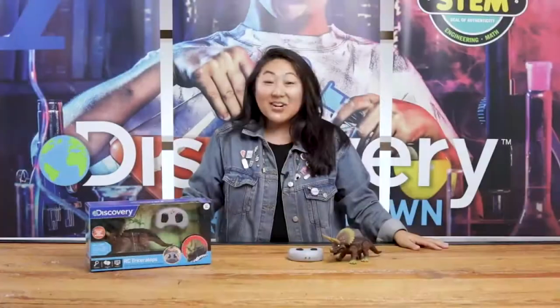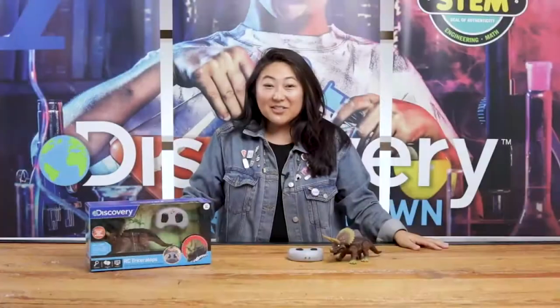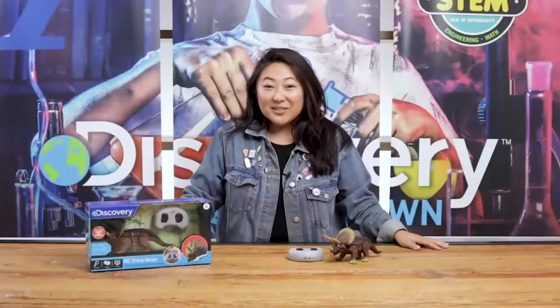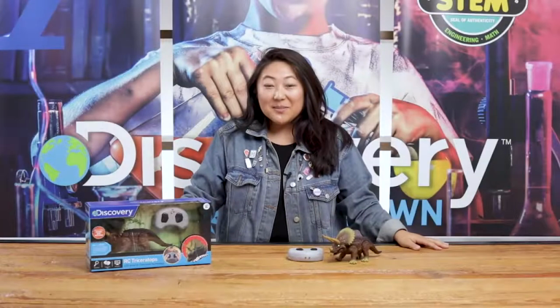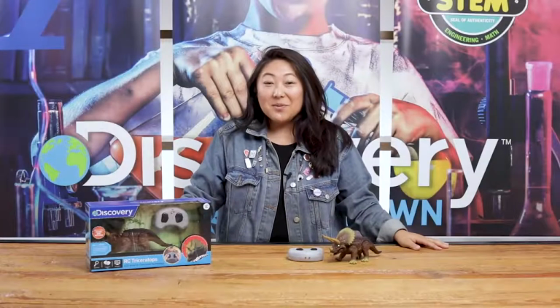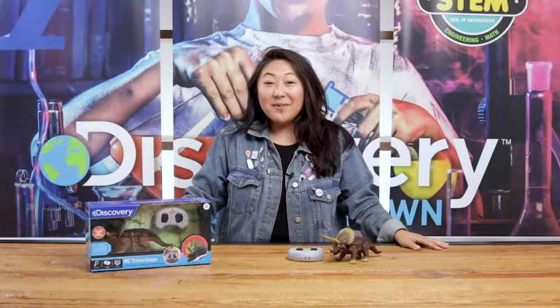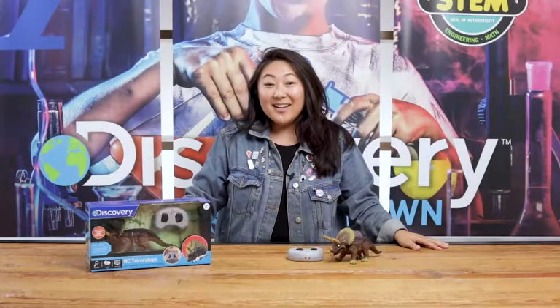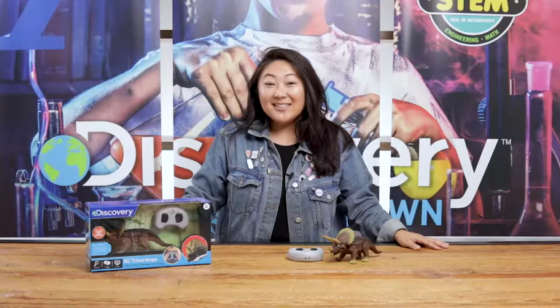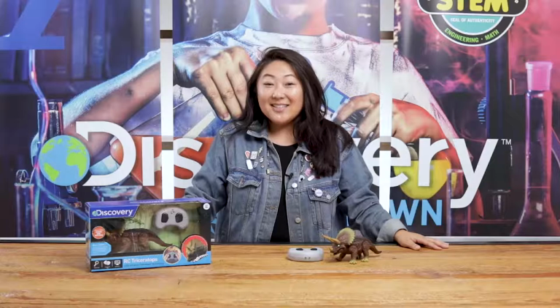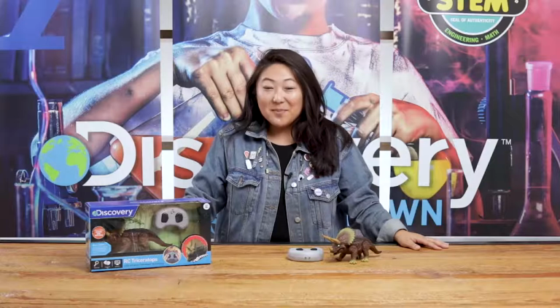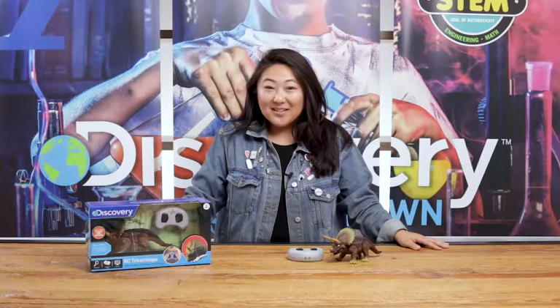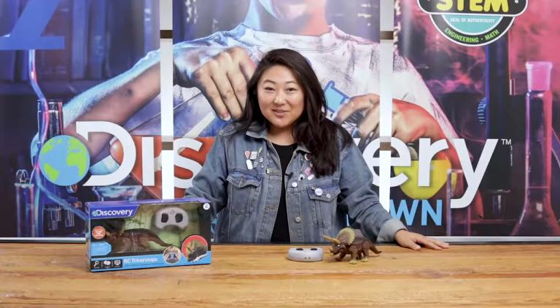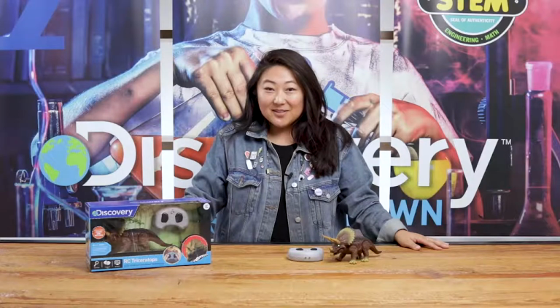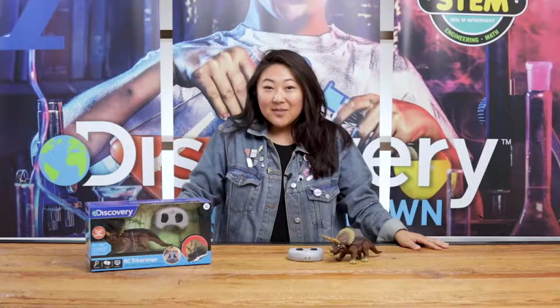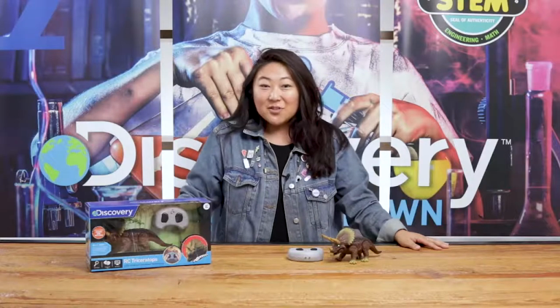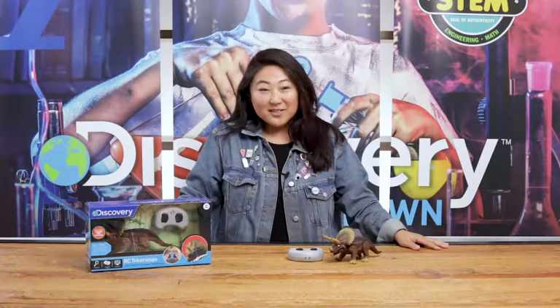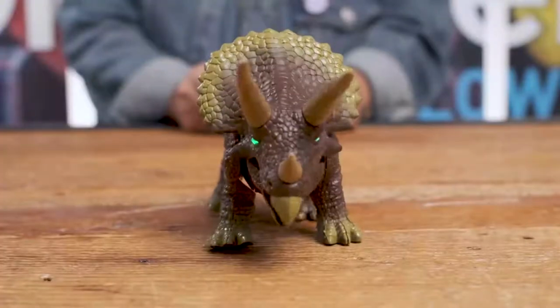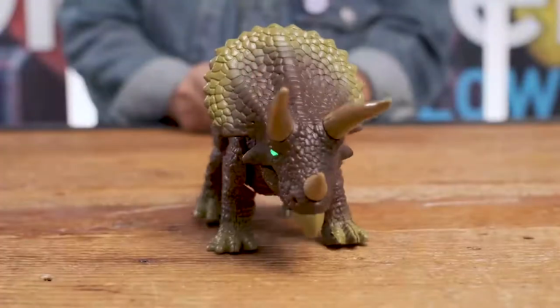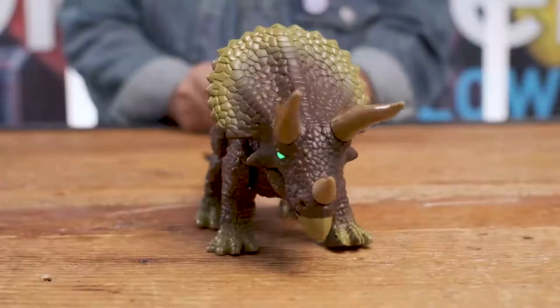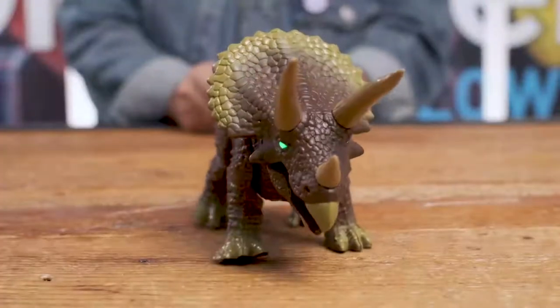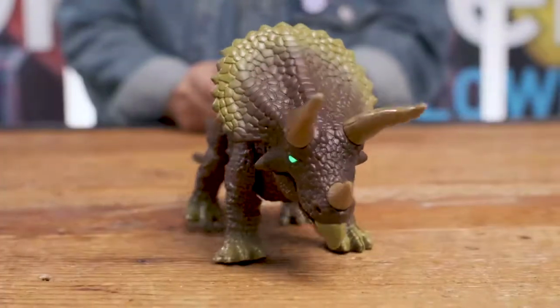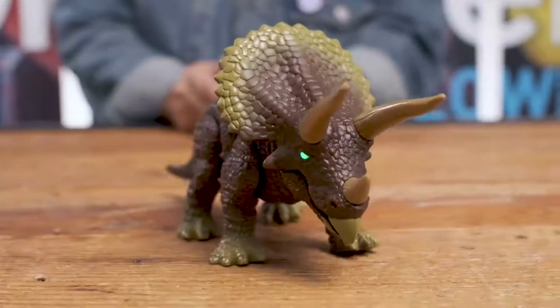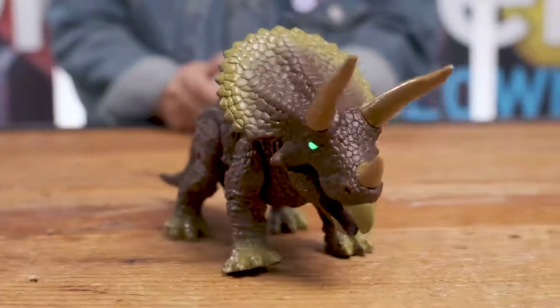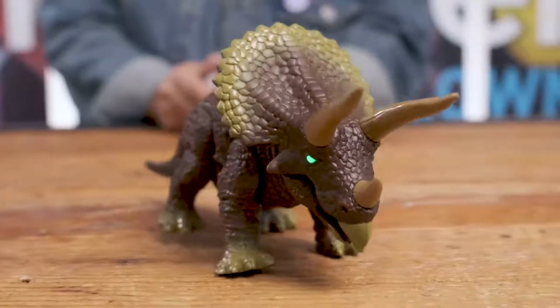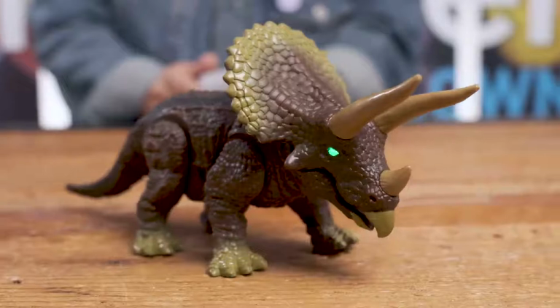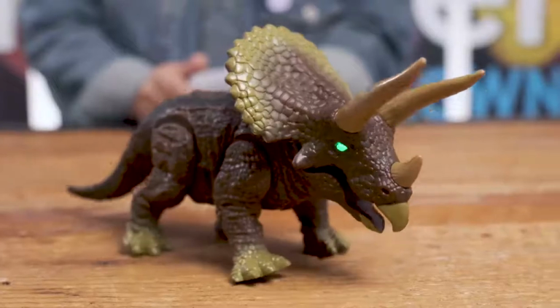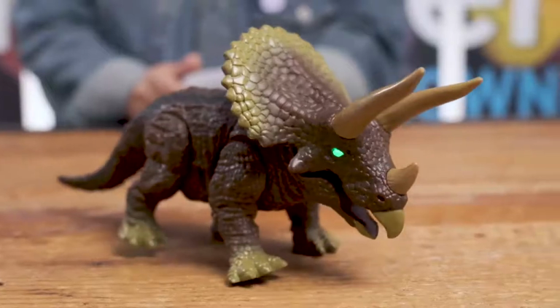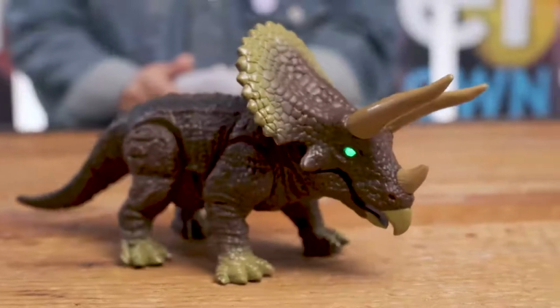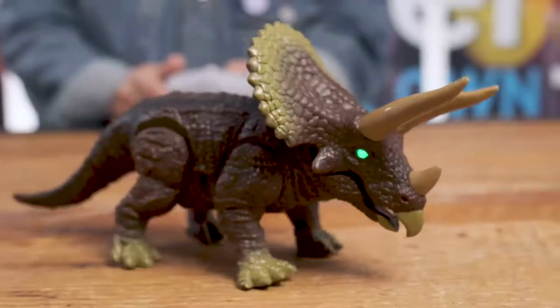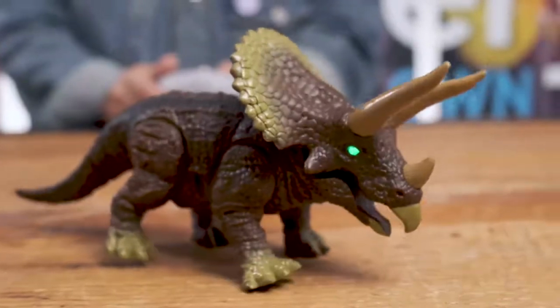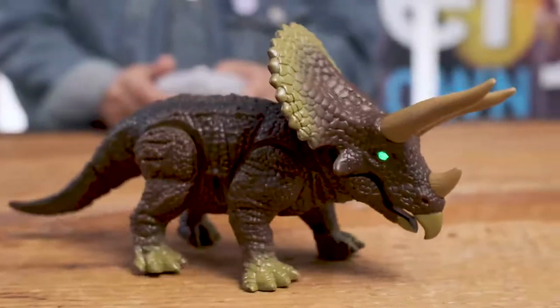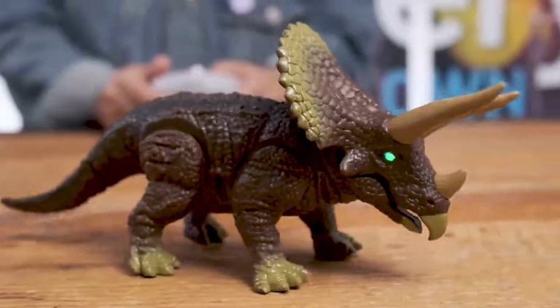The RC Triceratops is a great way to get kids excited about dinosaurs. The Triceratops features fun details like hard pebble skin, articulated movements, and light-up eyes.